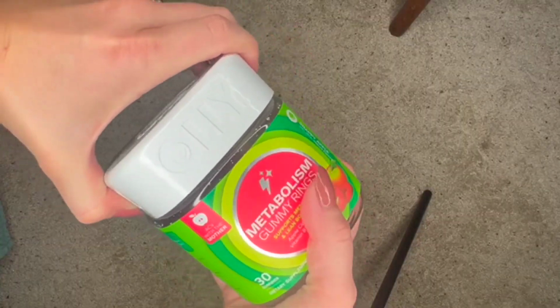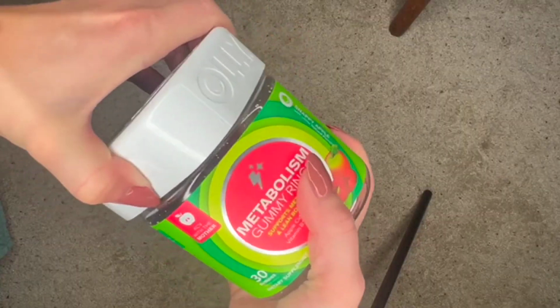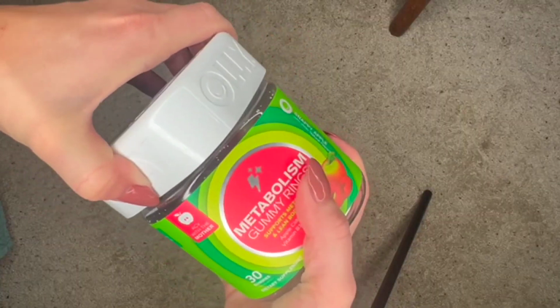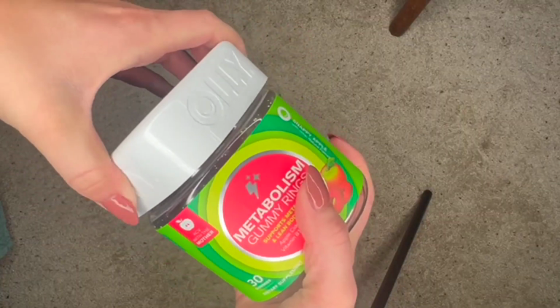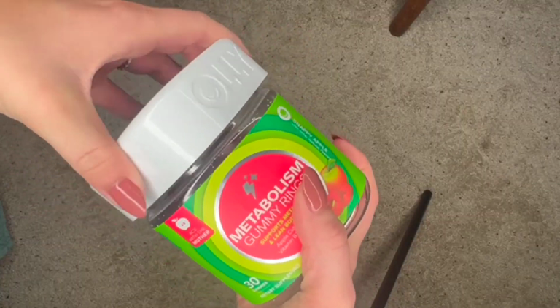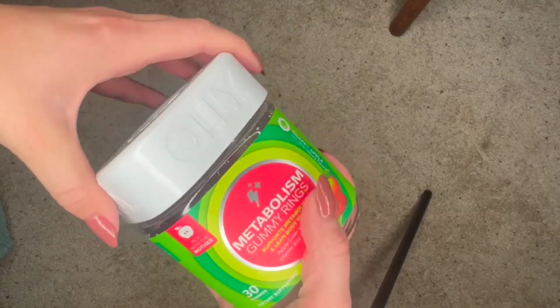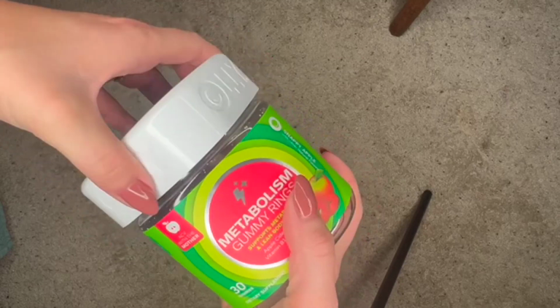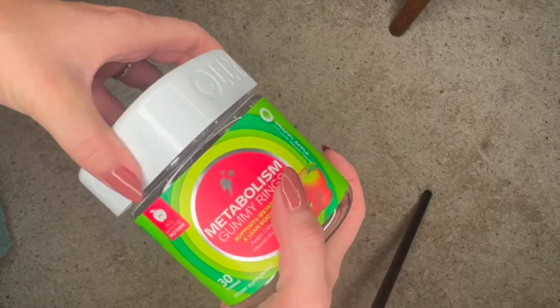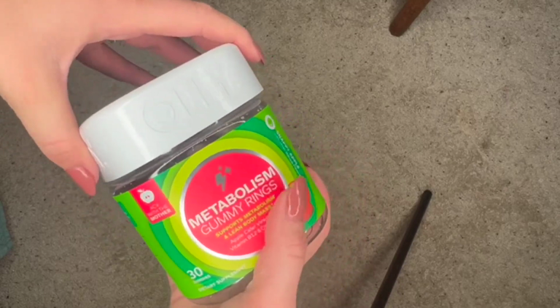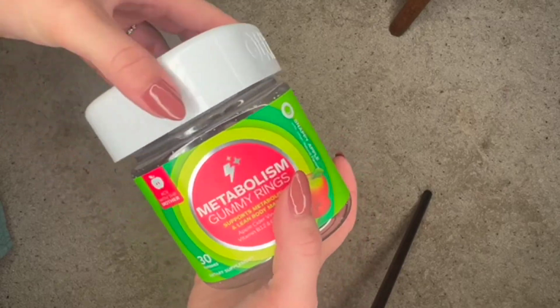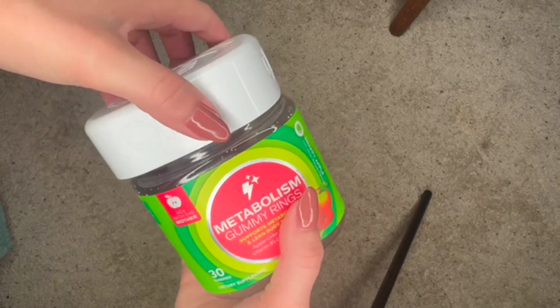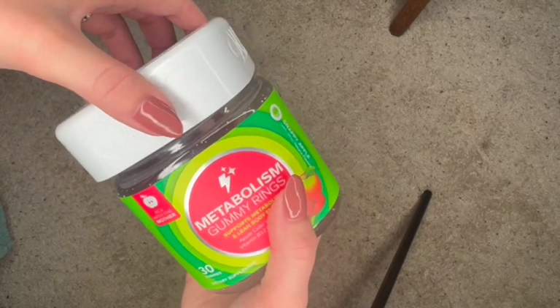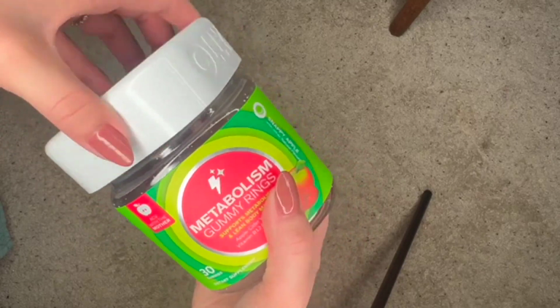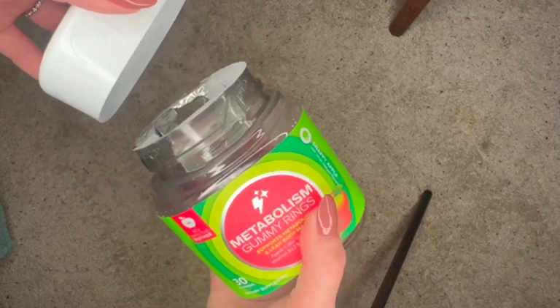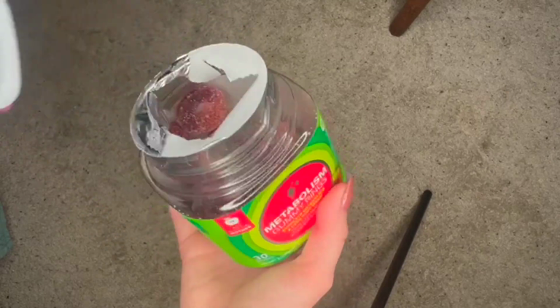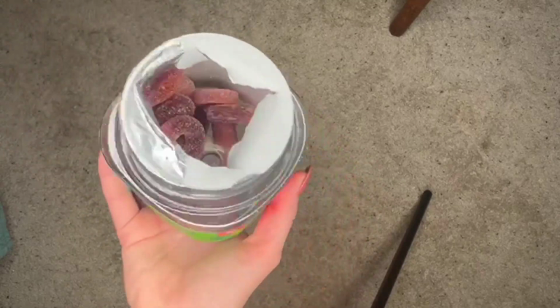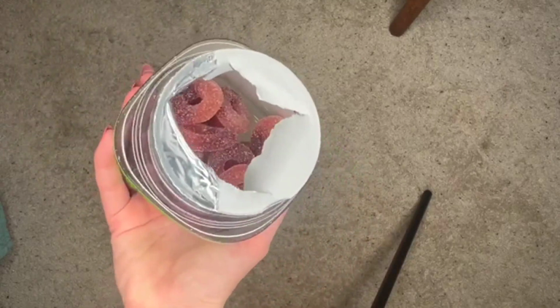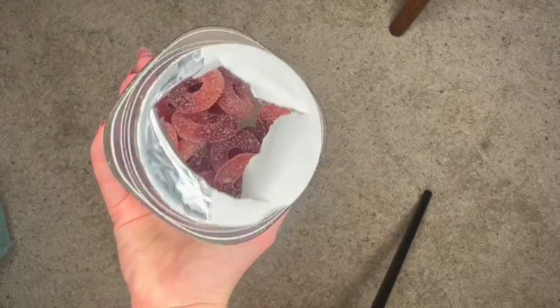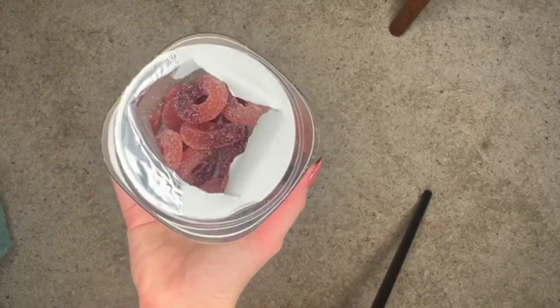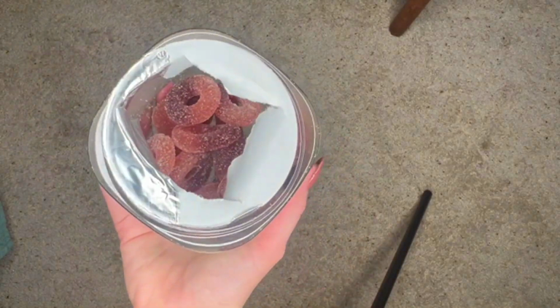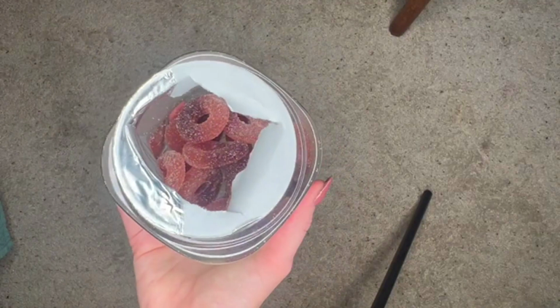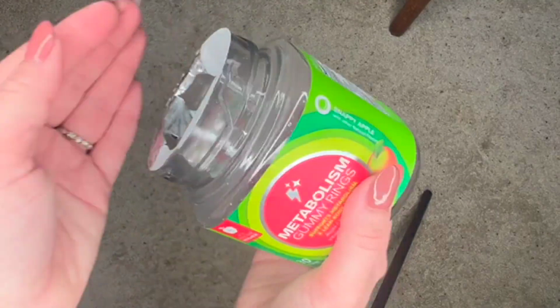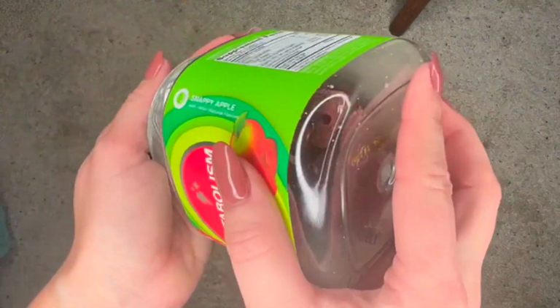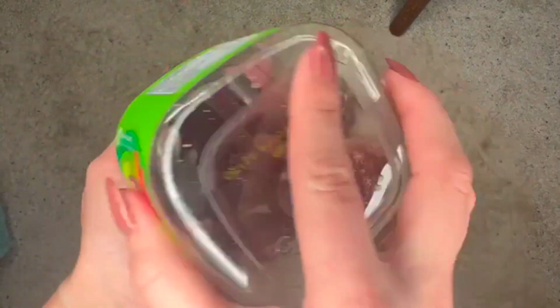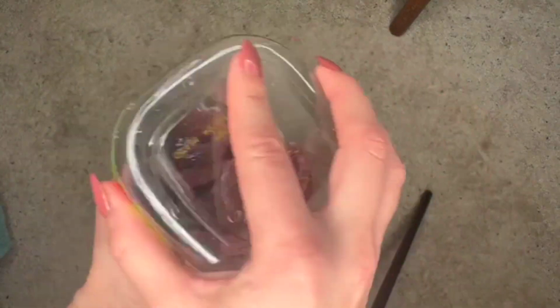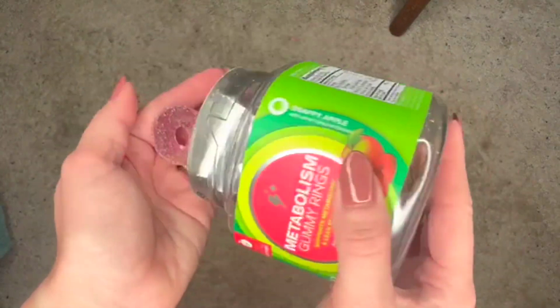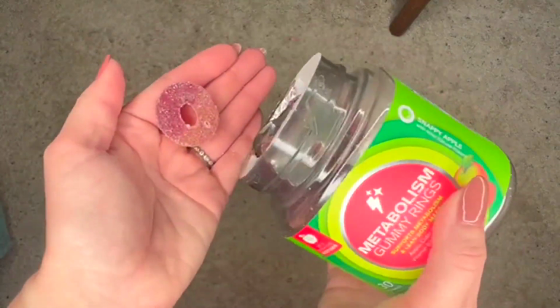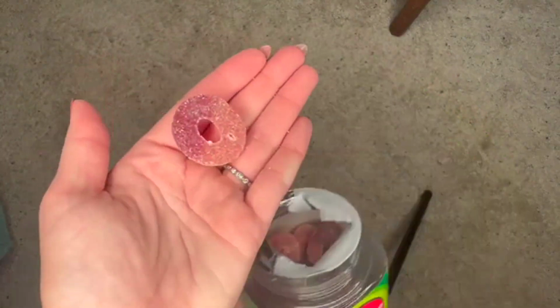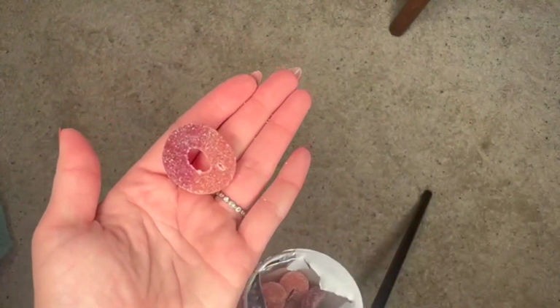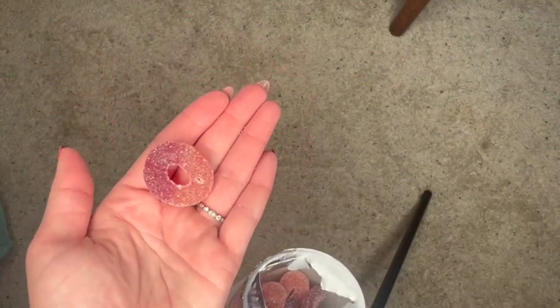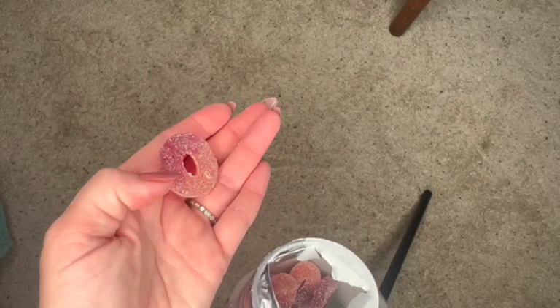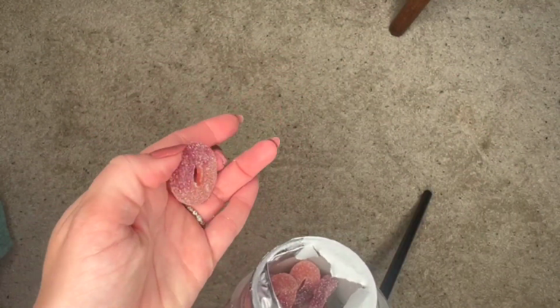You squeeze the container to open it — it's a little hard to open, which is probably to make it tamper-proof. I'll take out a gummy here so you can see how big they are.